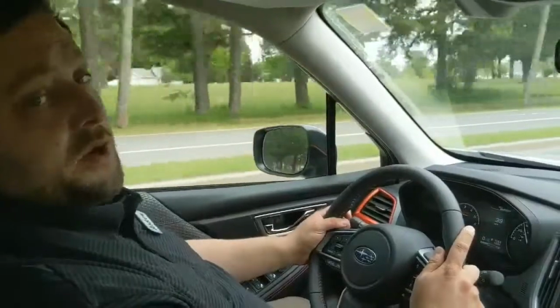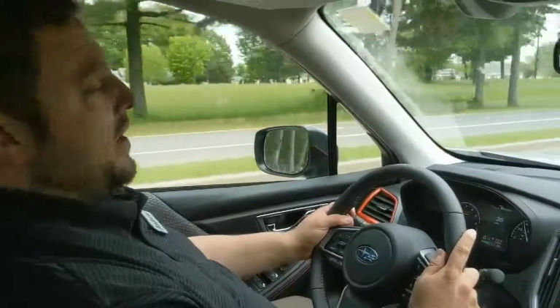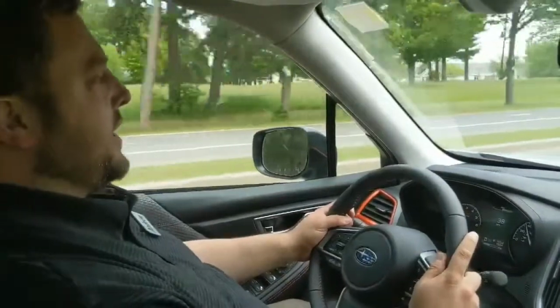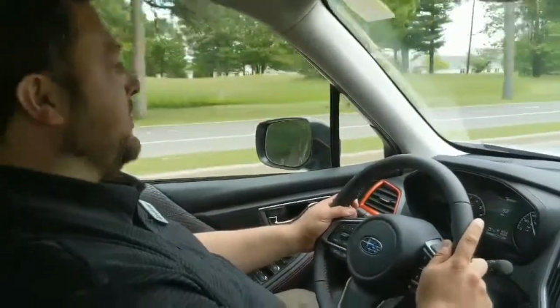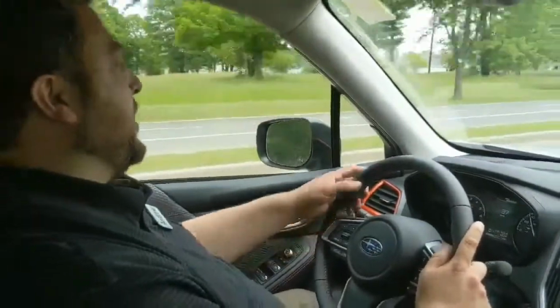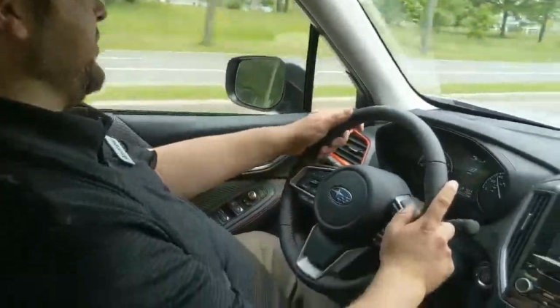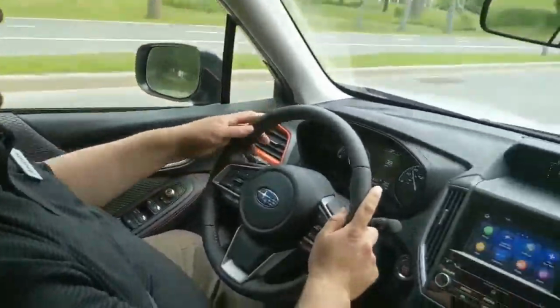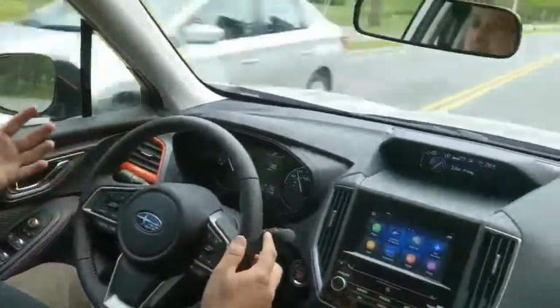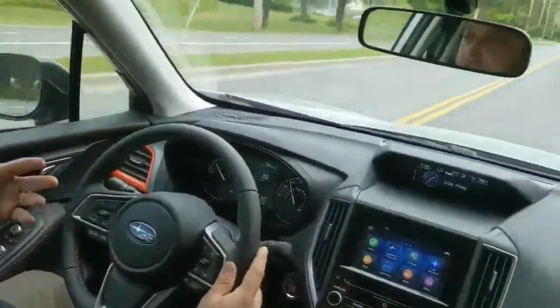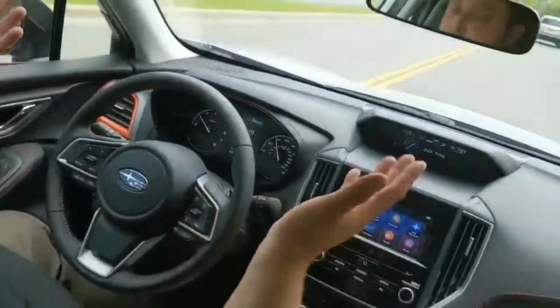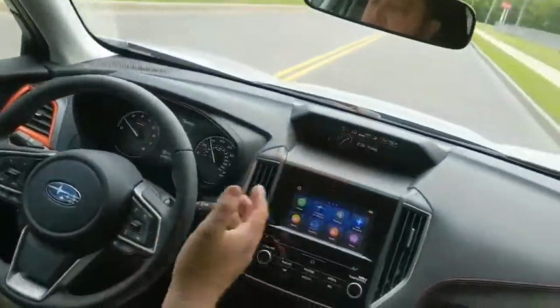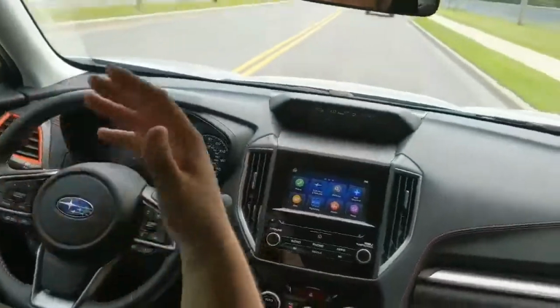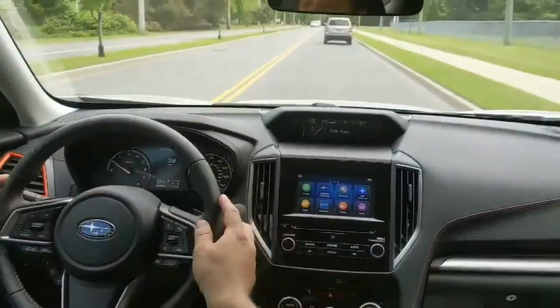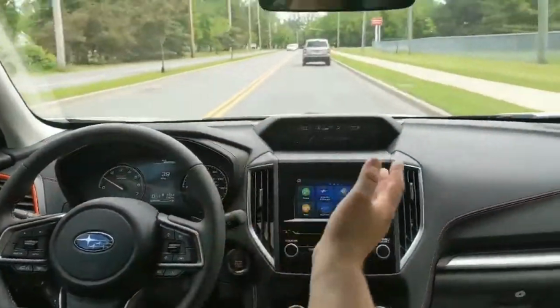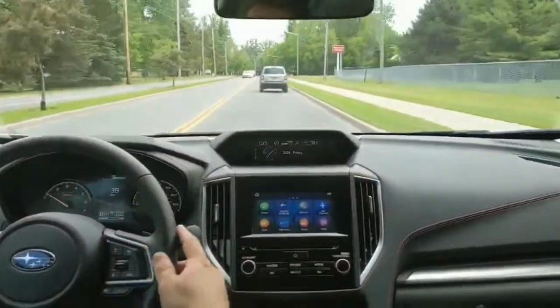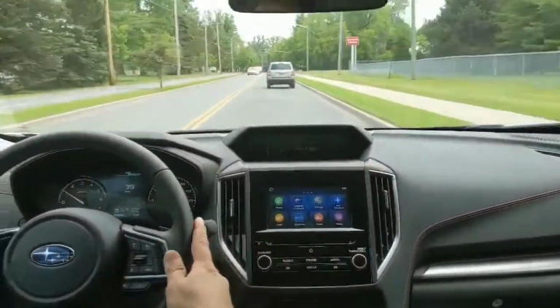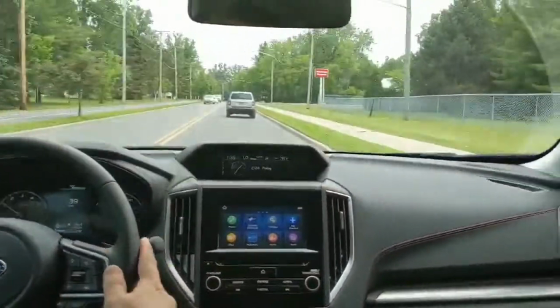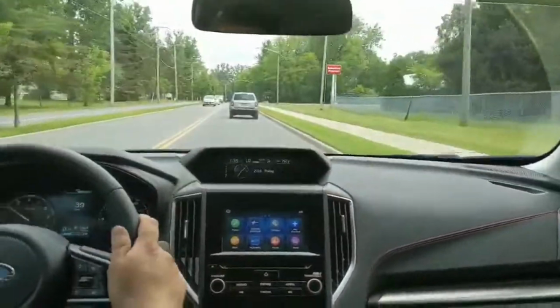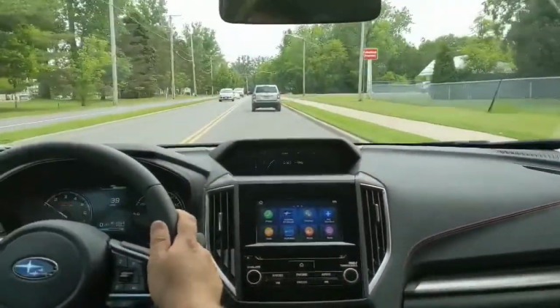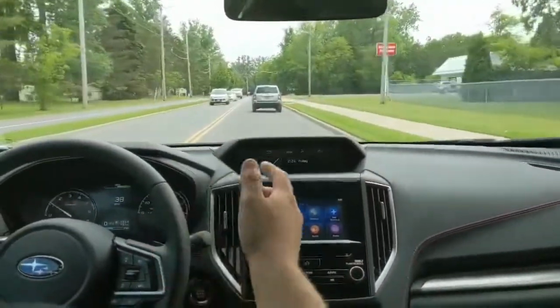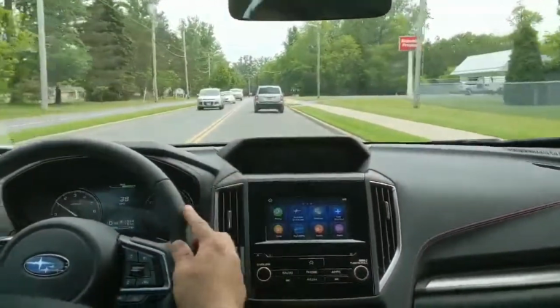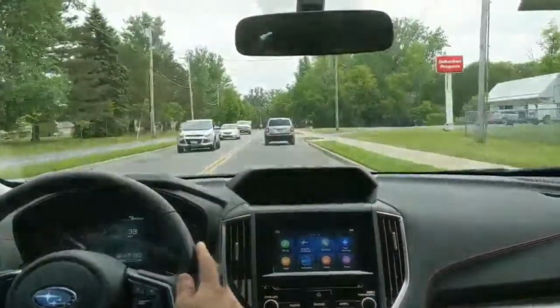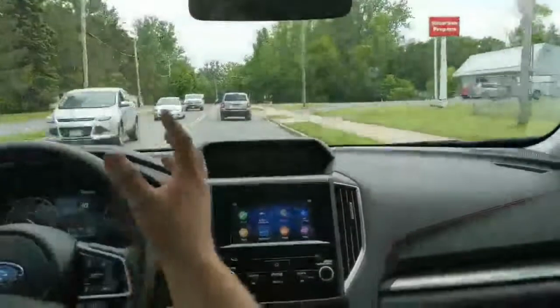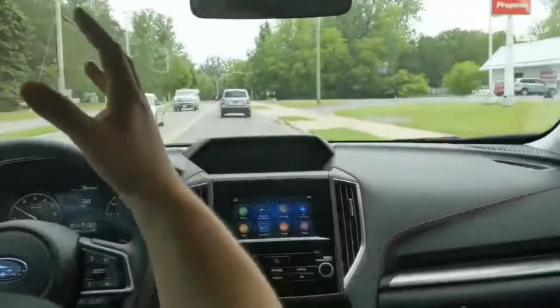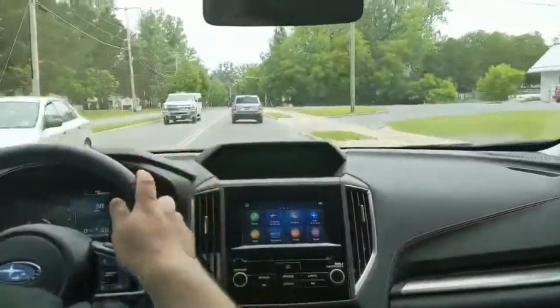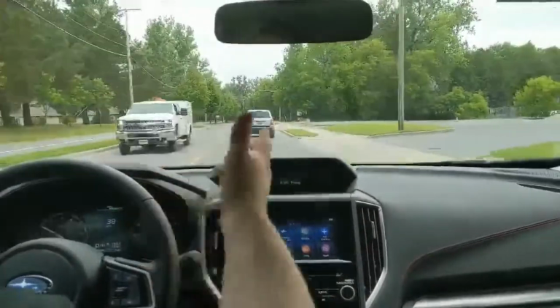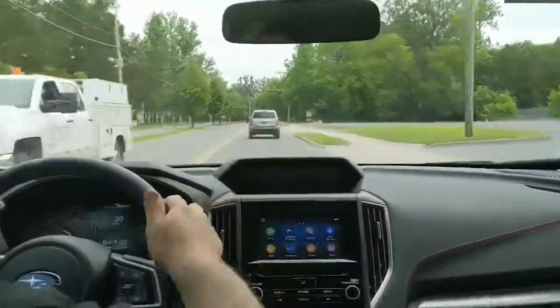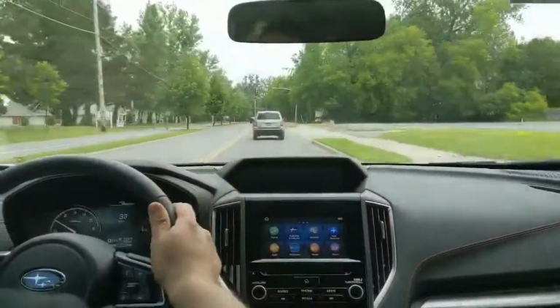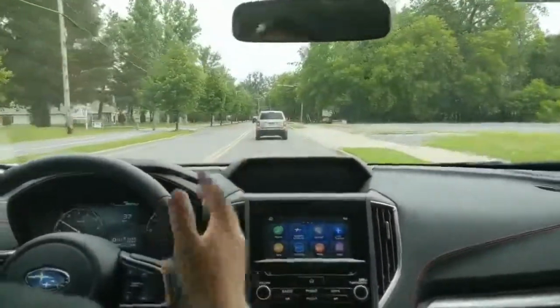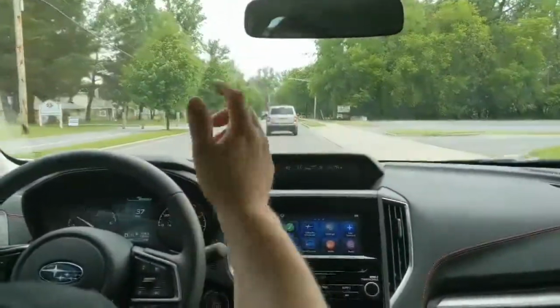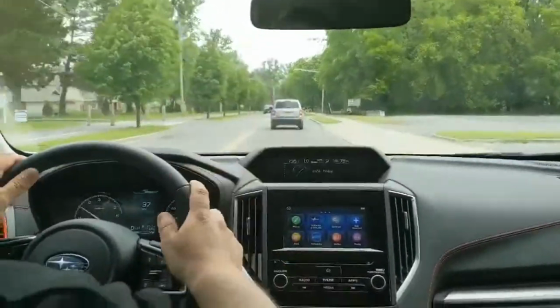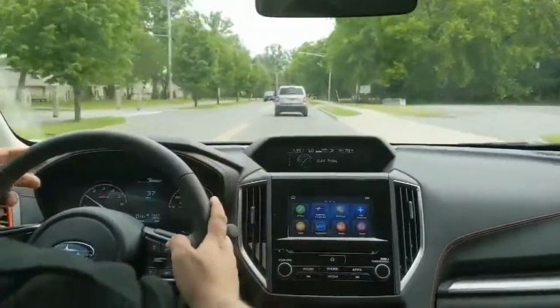So you want to learn how to use EyeSight? Here we go. The first thing to do is be driving in a comfortable and safe environment — definitely a good idea the first time you're doing it. It's great to be behind a vehicle that's going at a steady pace, just so you can get used to this.